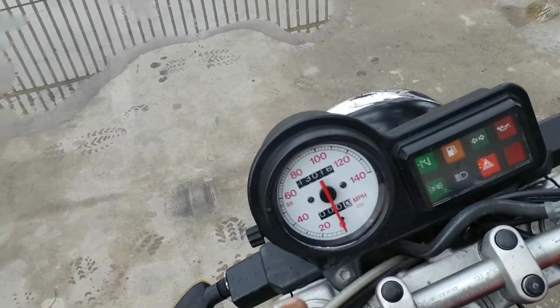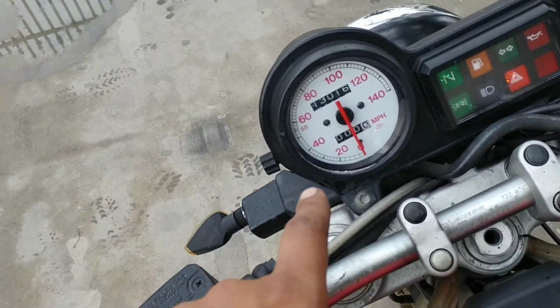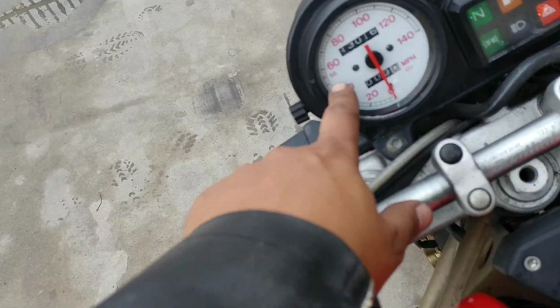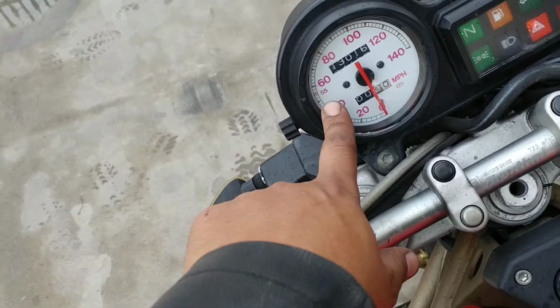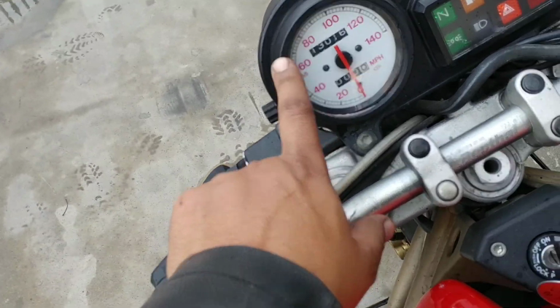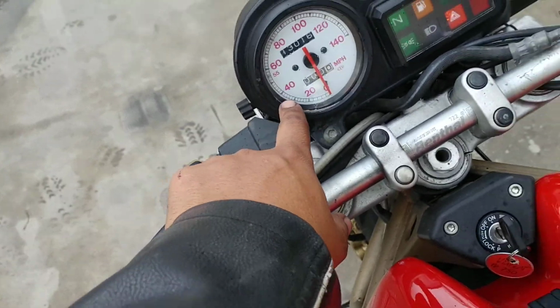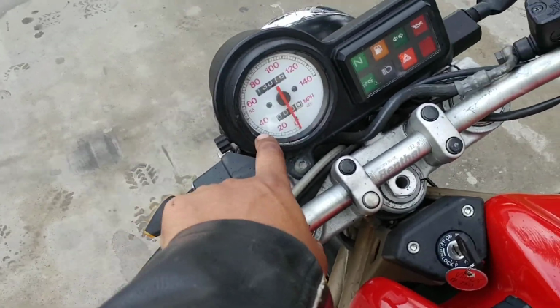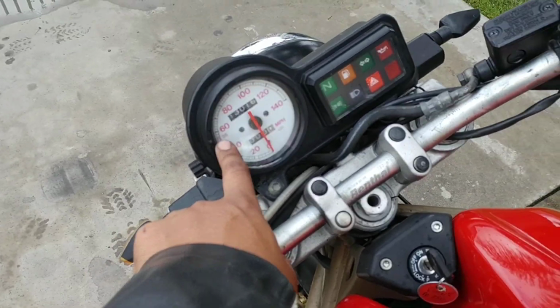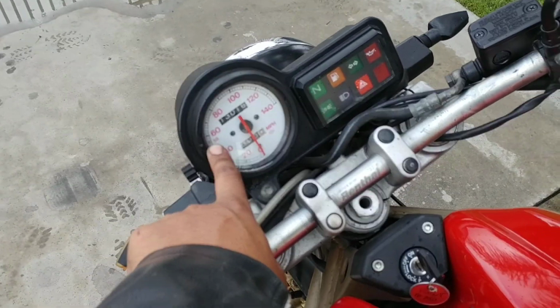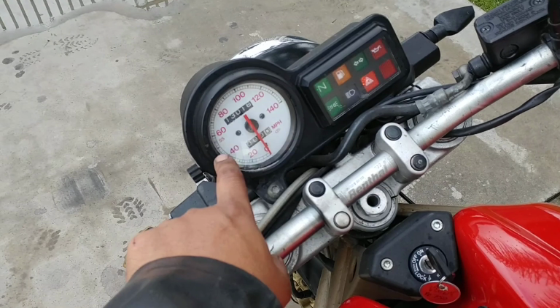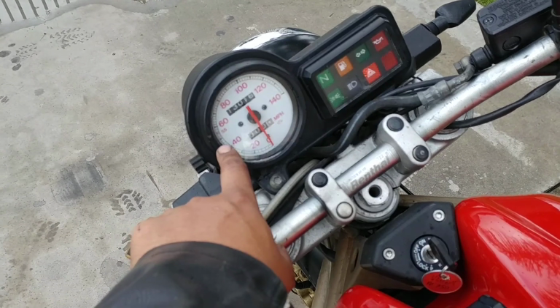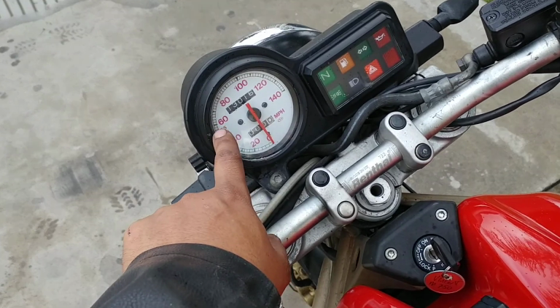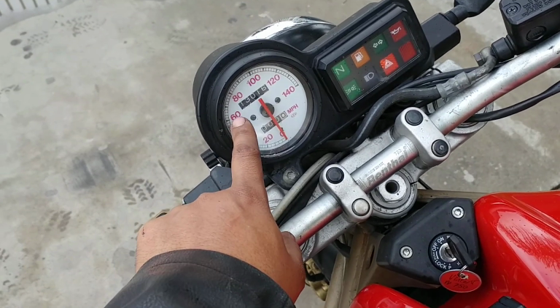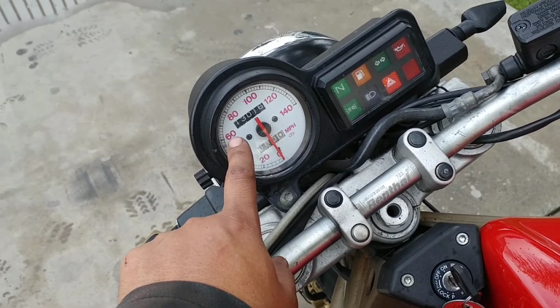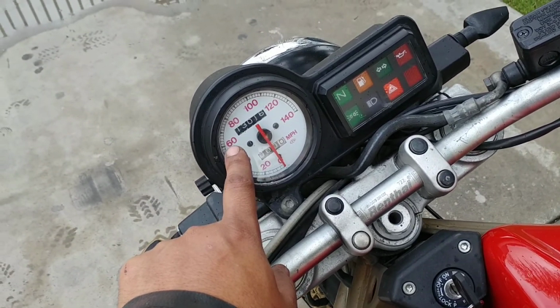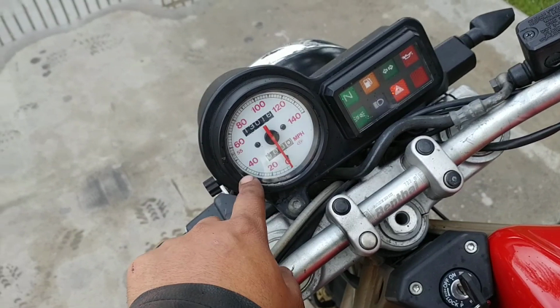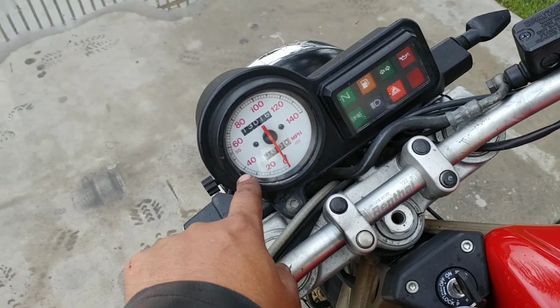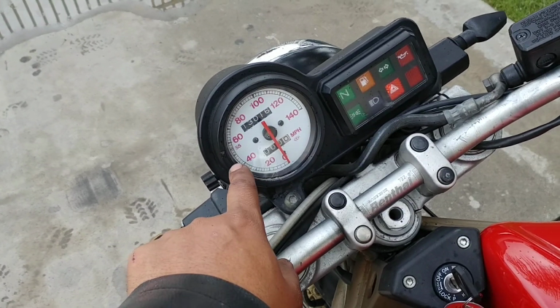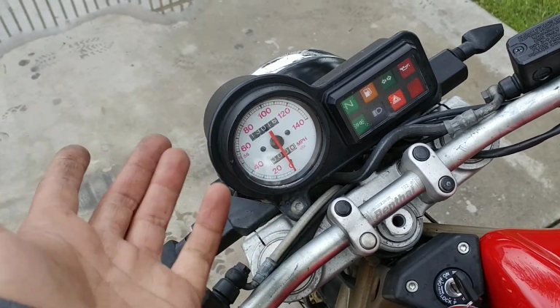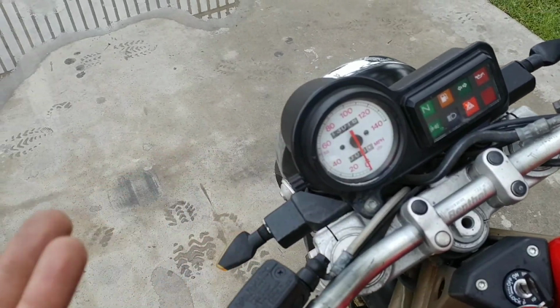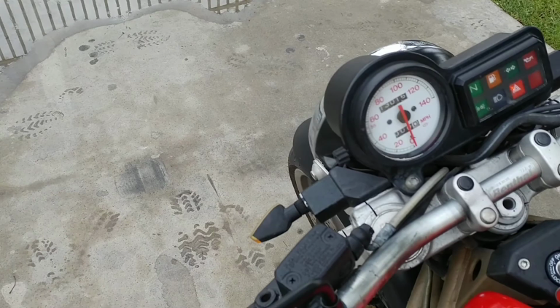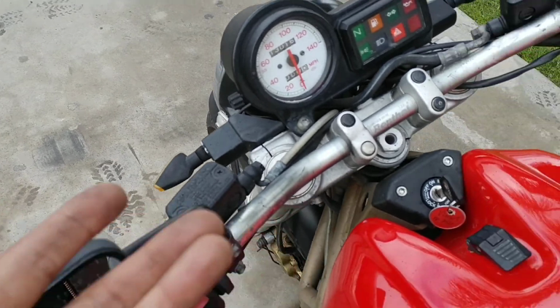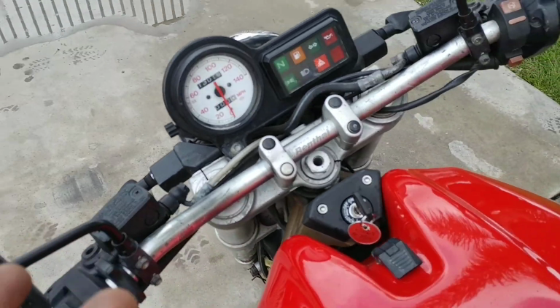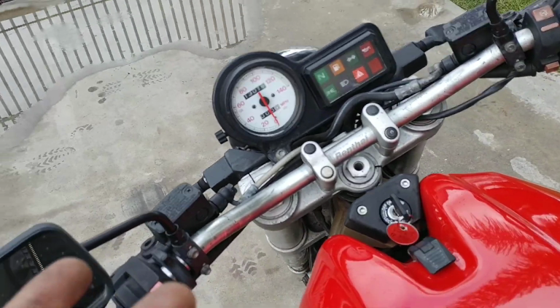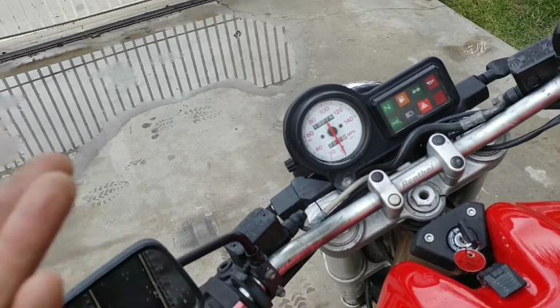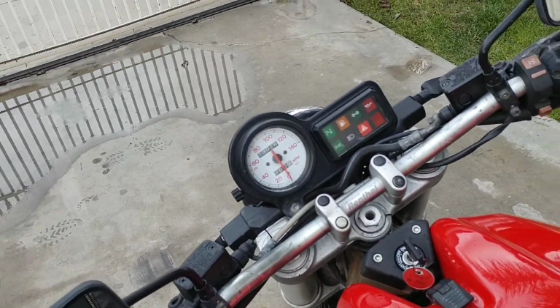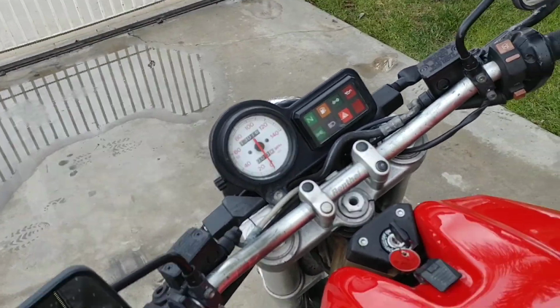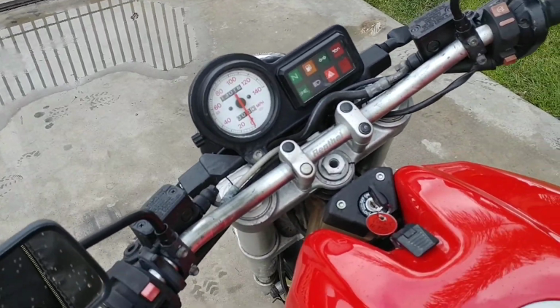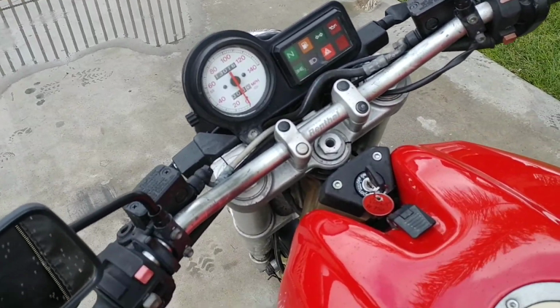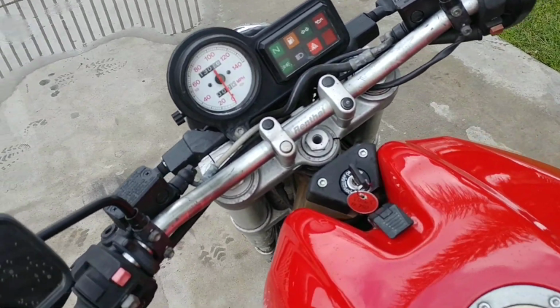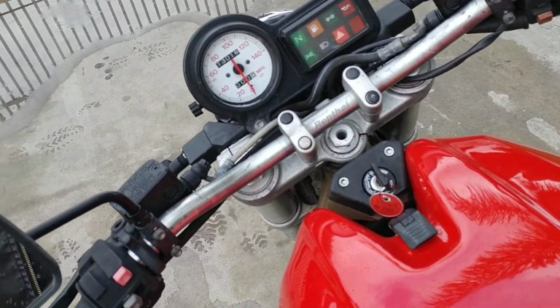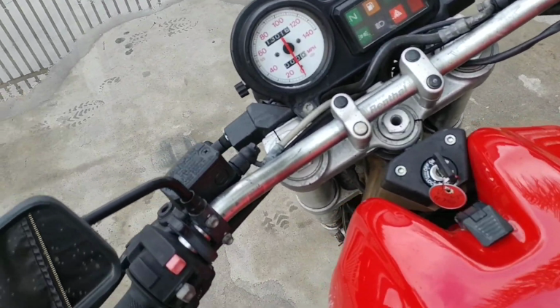Only issue with the speedo is my cable went out a couple days ago, so that's gotta be replaced. The cable costs about $20-25 on eBay.